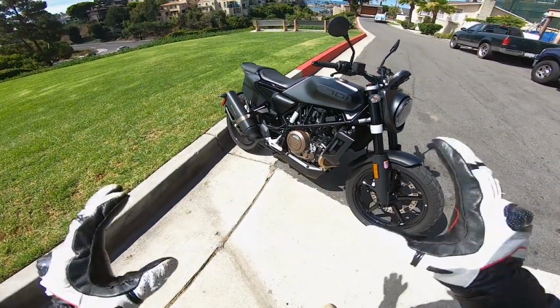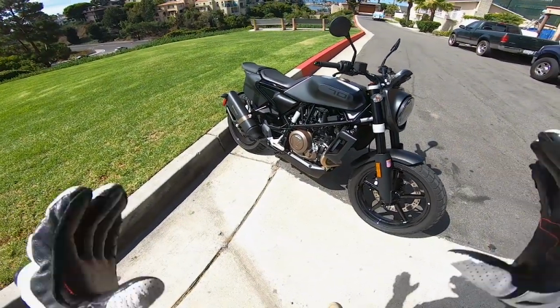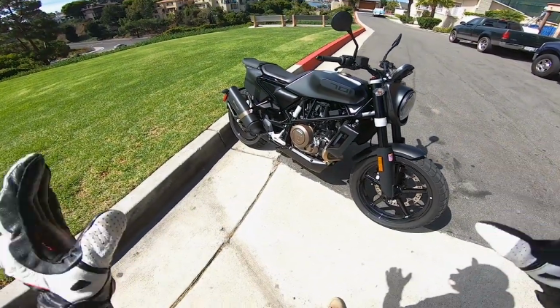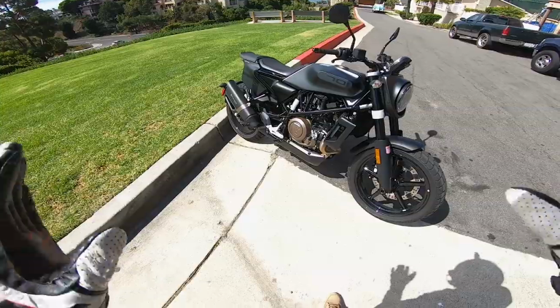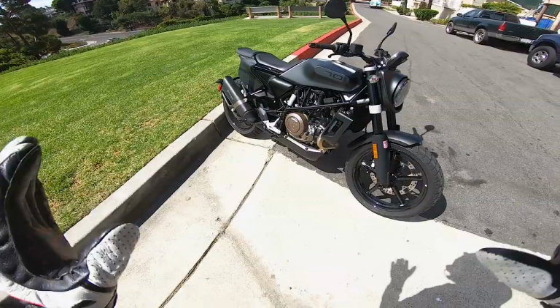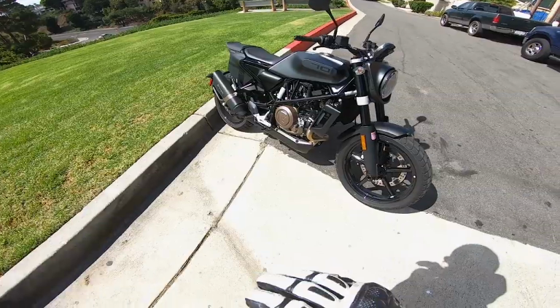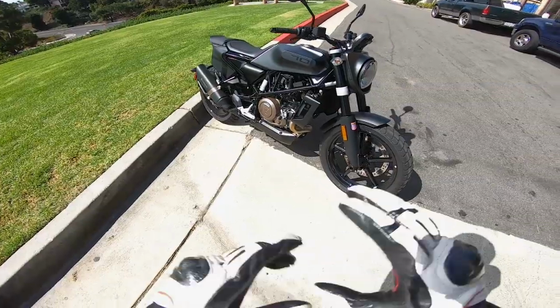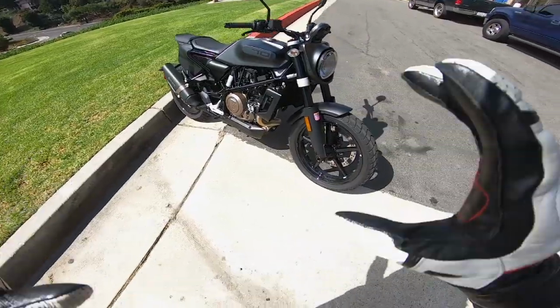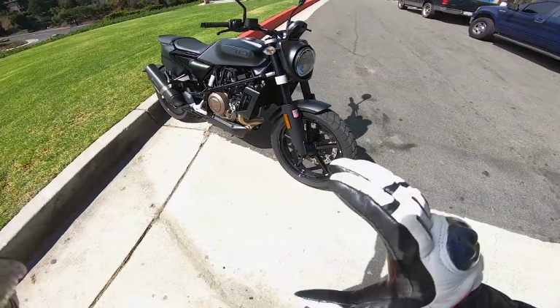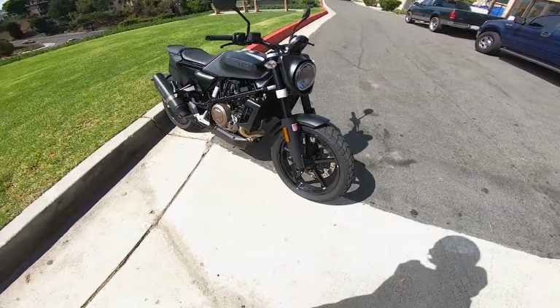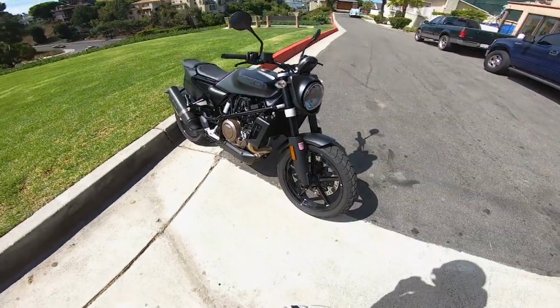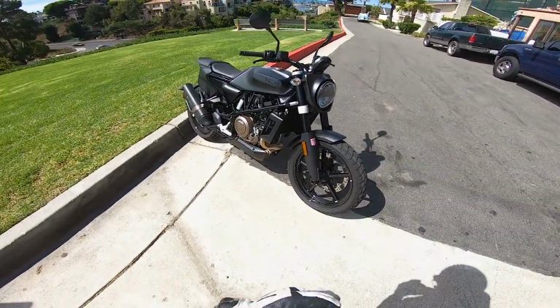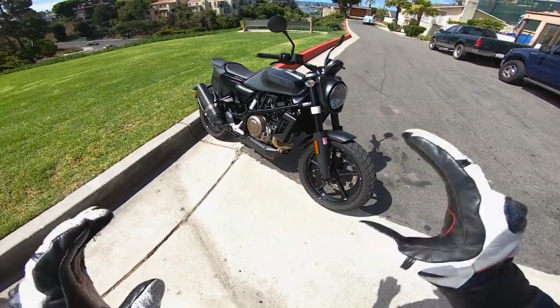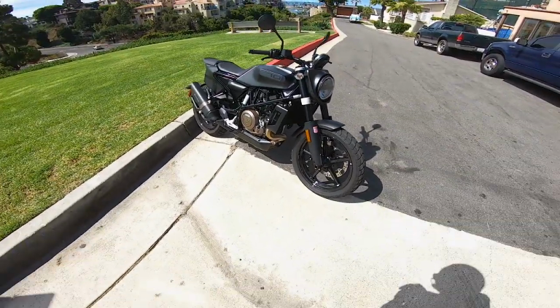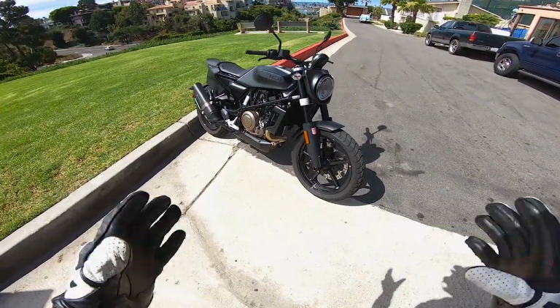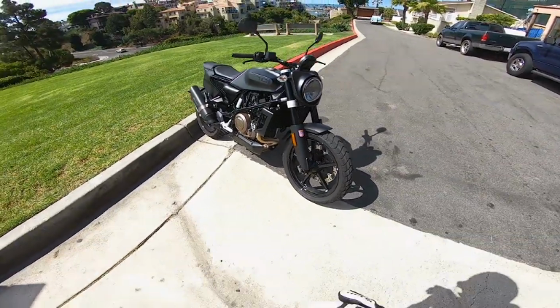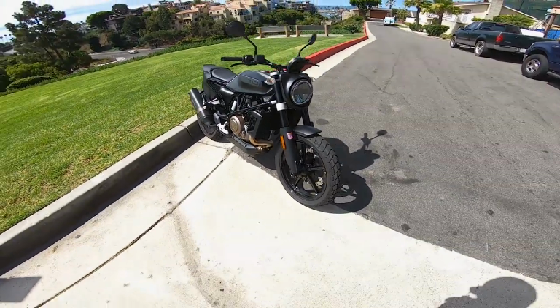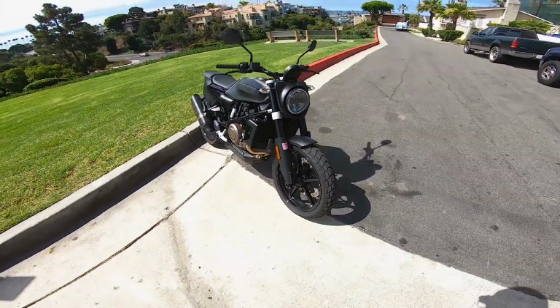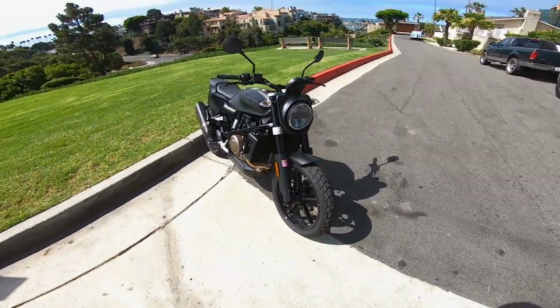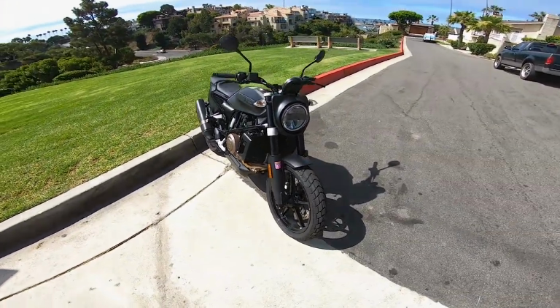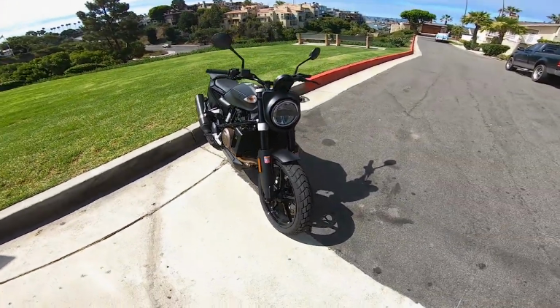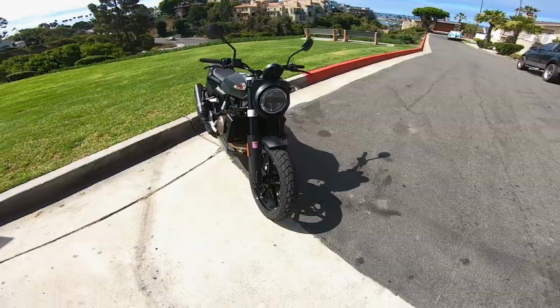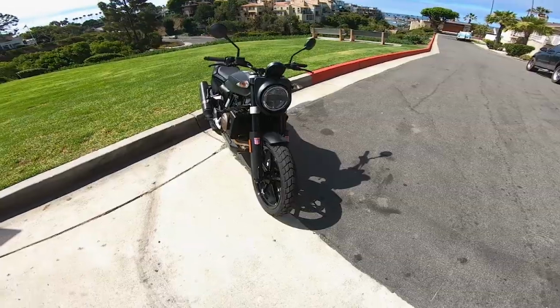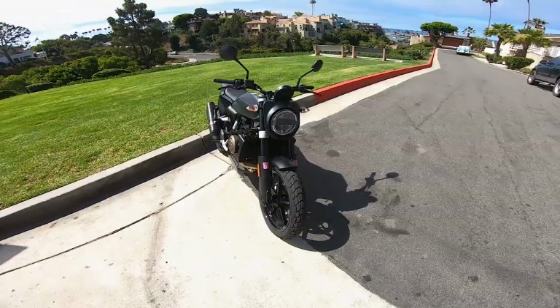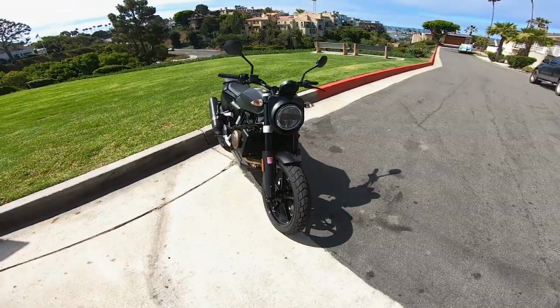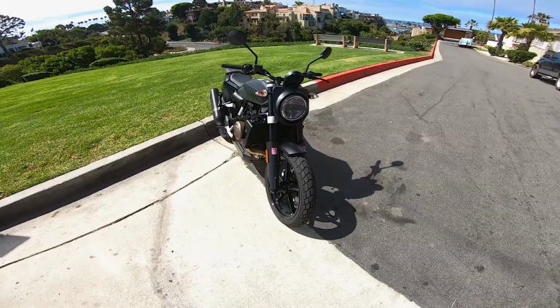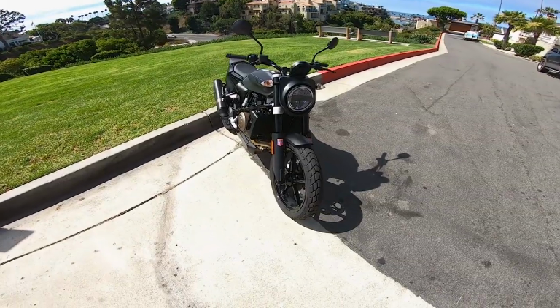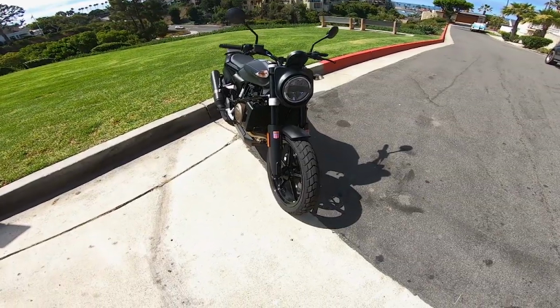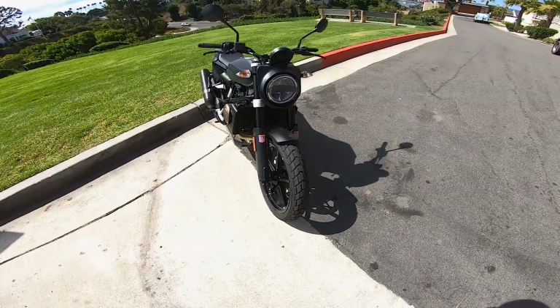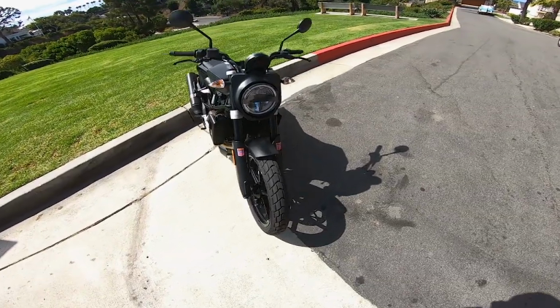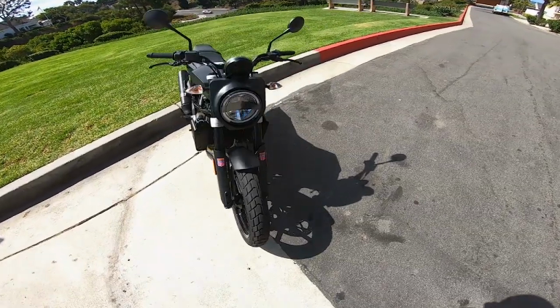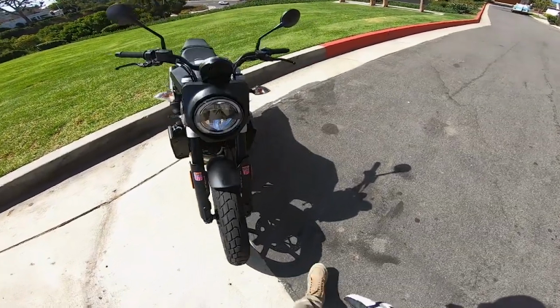But until then, it's a little bit unfinished in my opinion. Overall, 7 out of 10 in the looks department. Let's hop on this bike and see what it's like to ride.